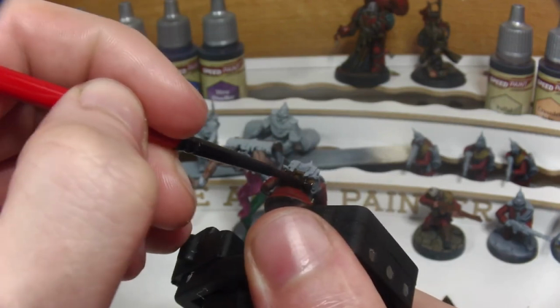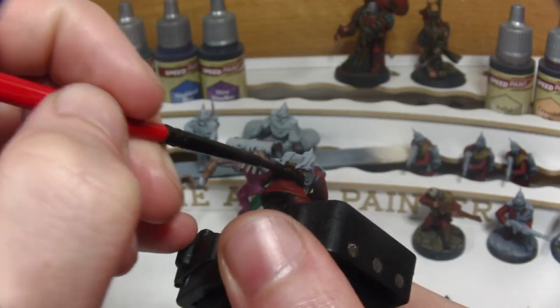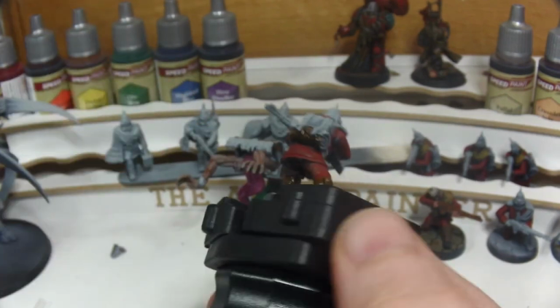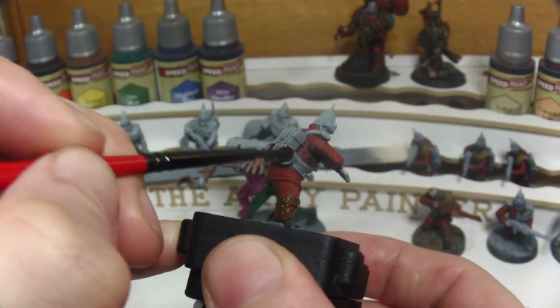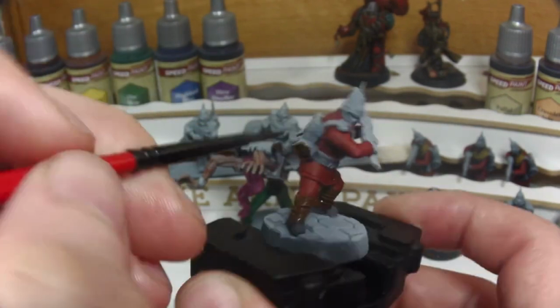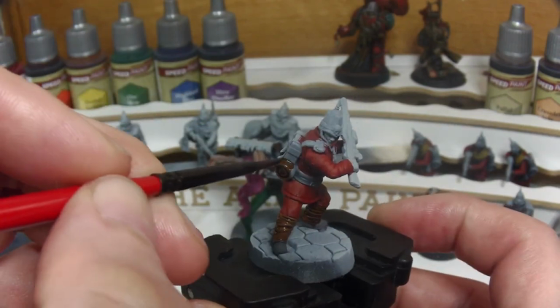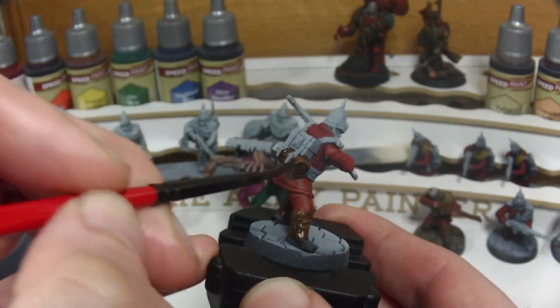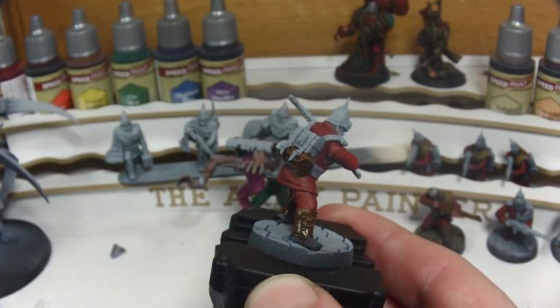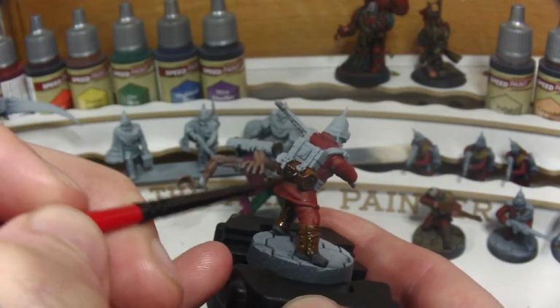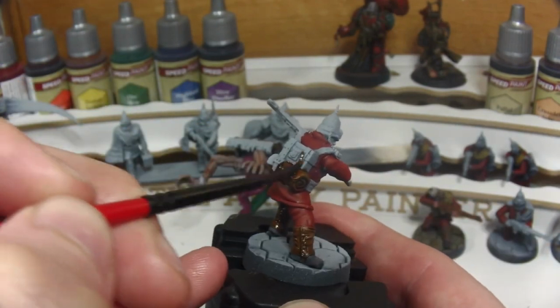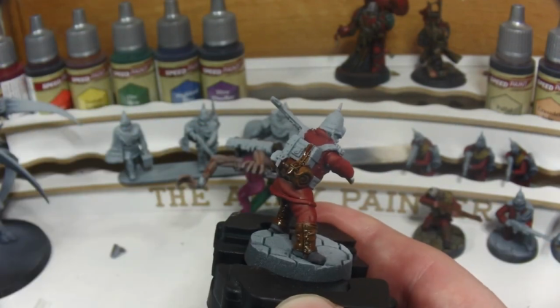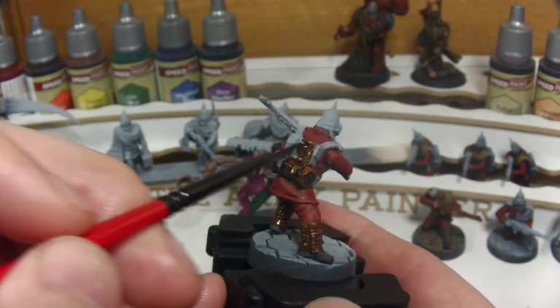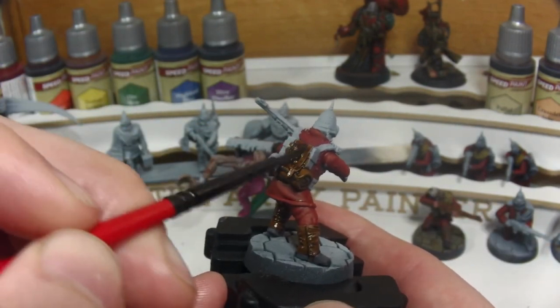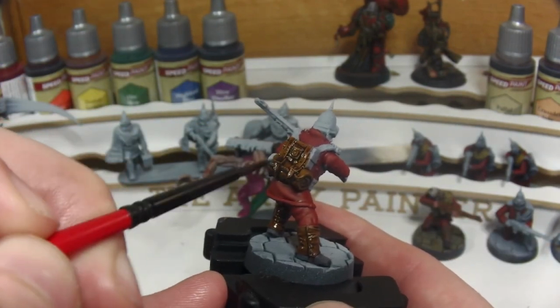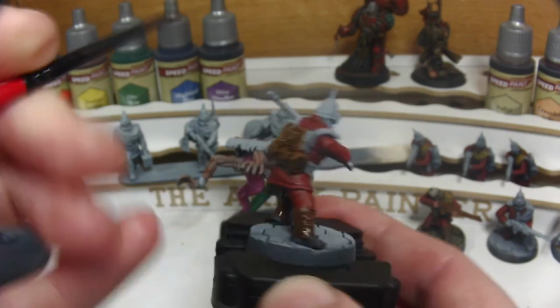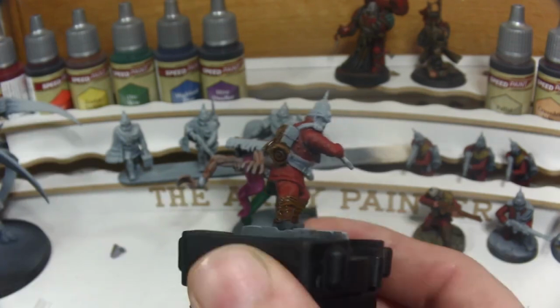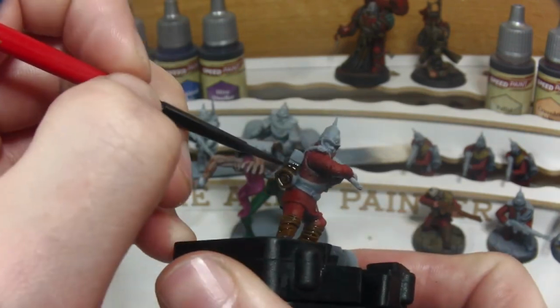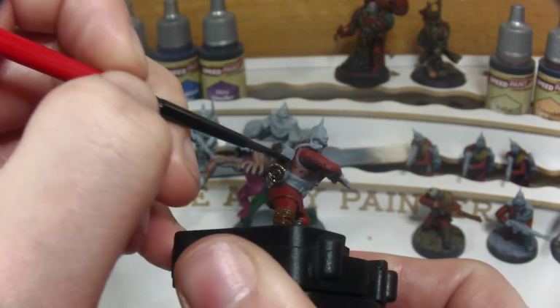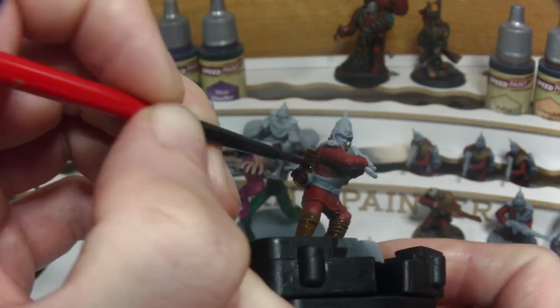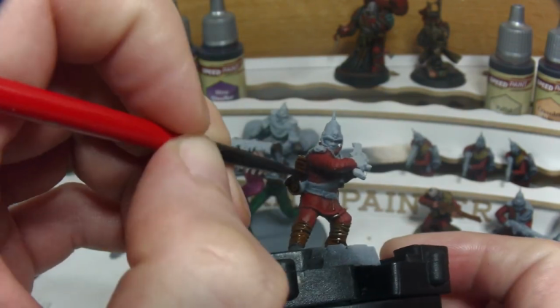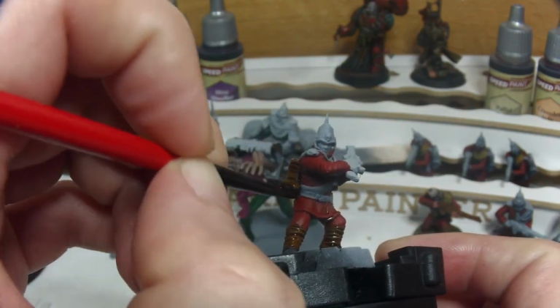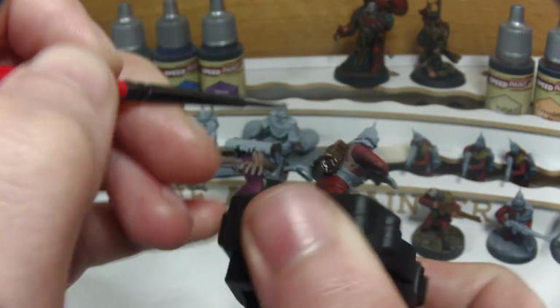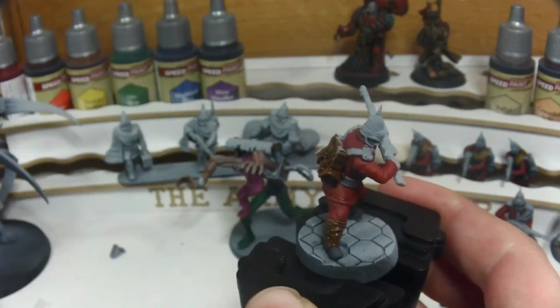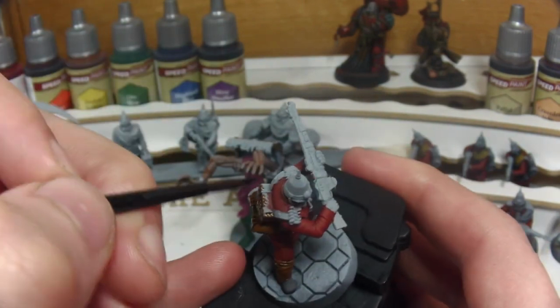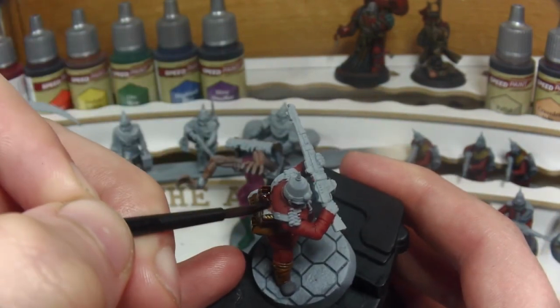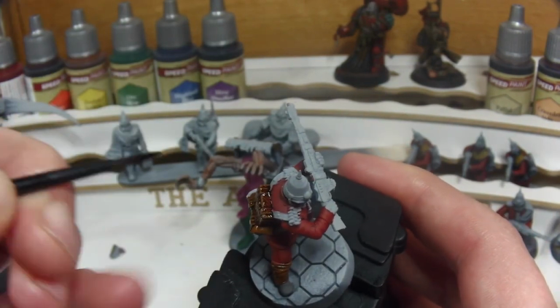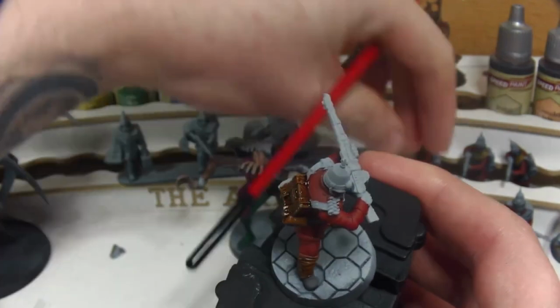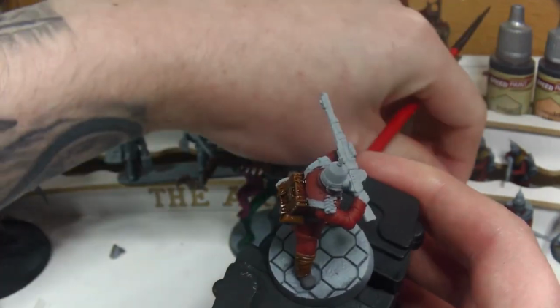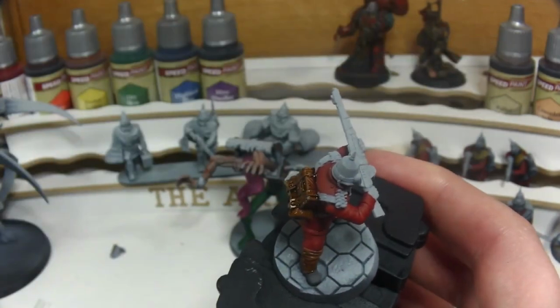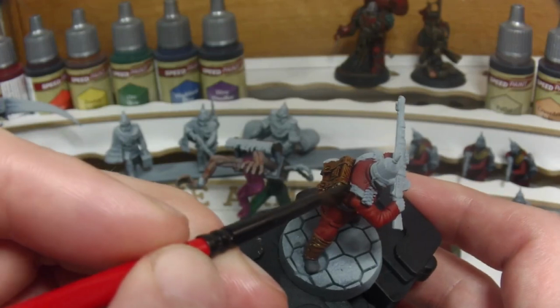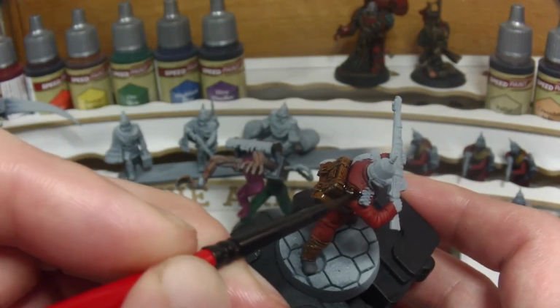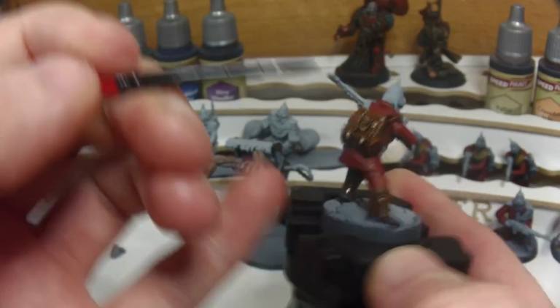Hopefully you may have noticed that the camera quality has improved since the last model we painted, as I've got a new camera. Now it should be a lot easier to see what I'm doing and follow along with these videos on models of your own.